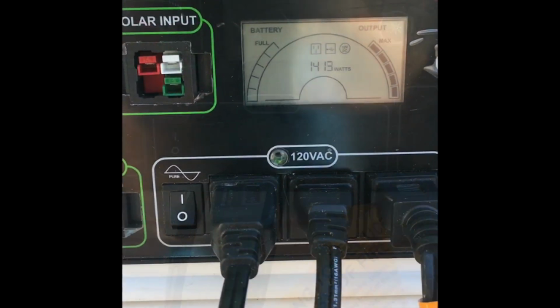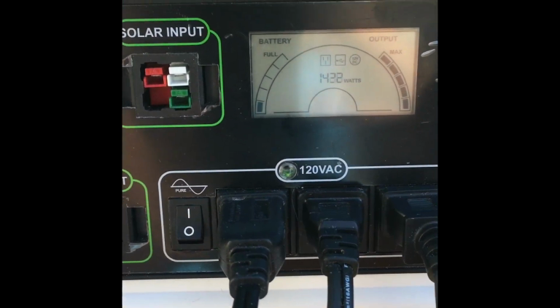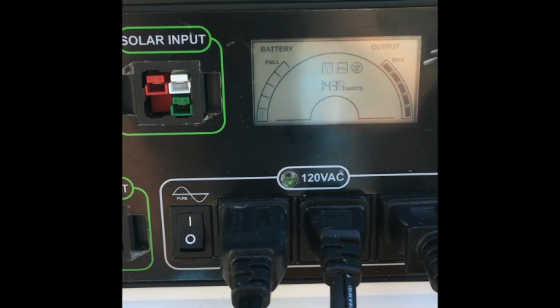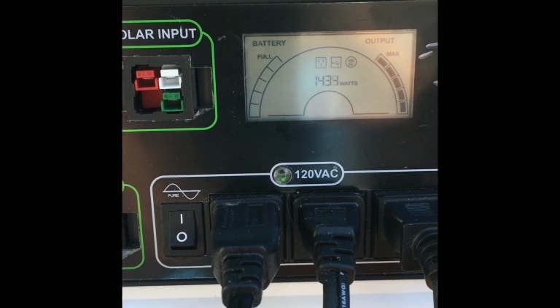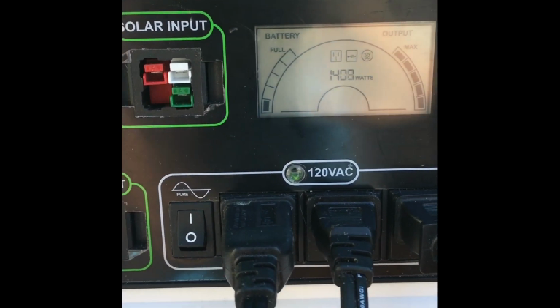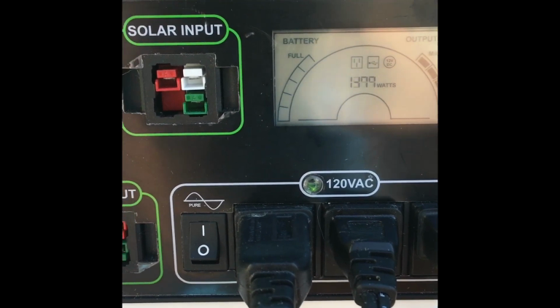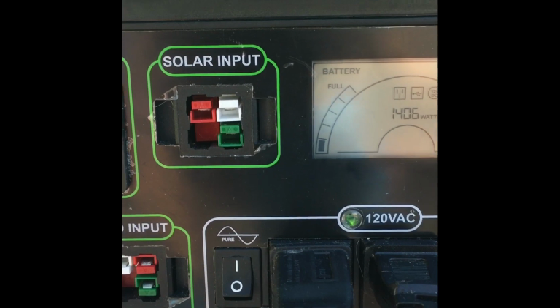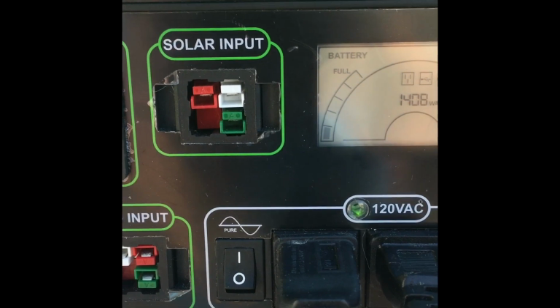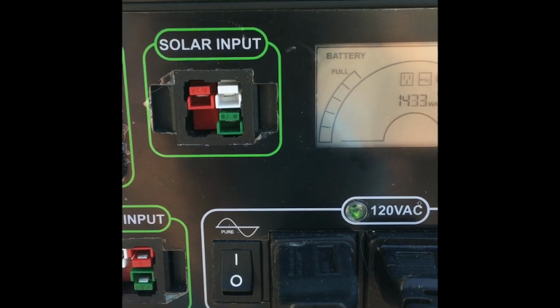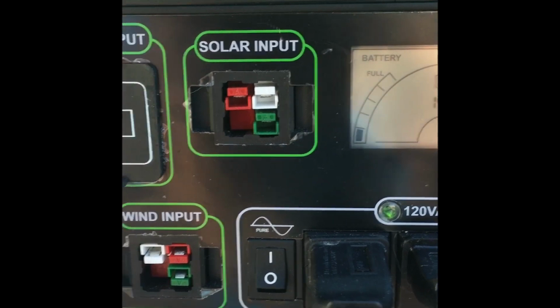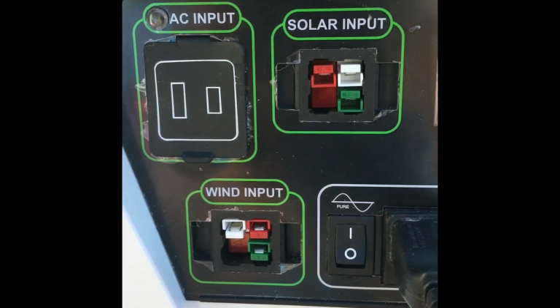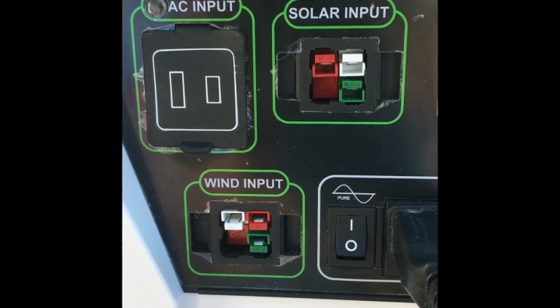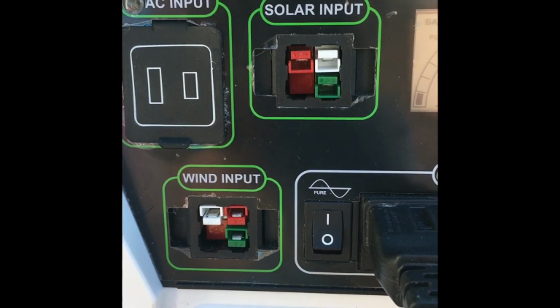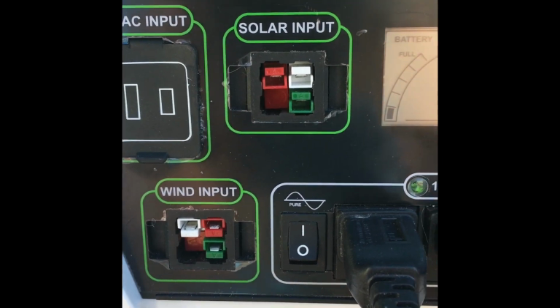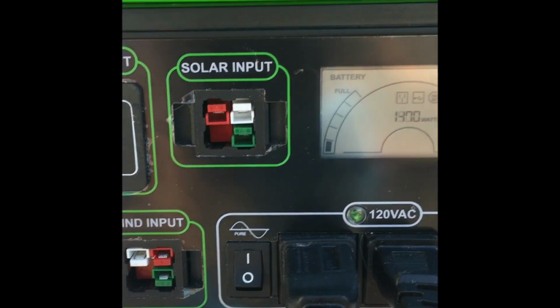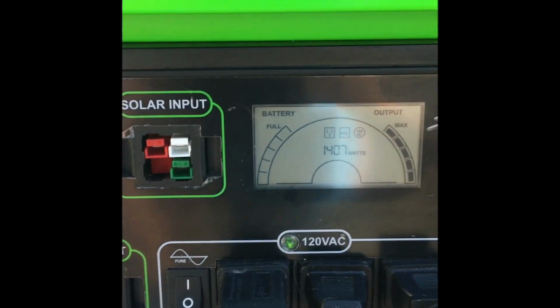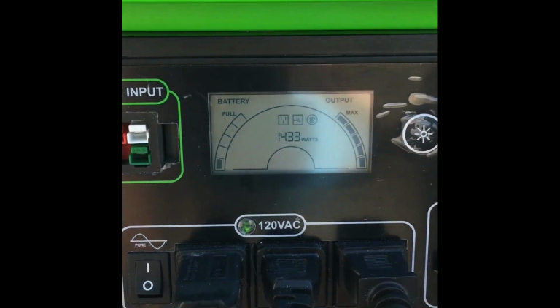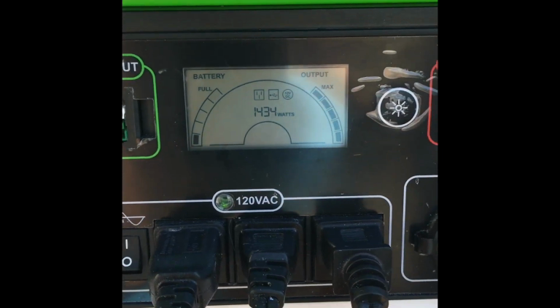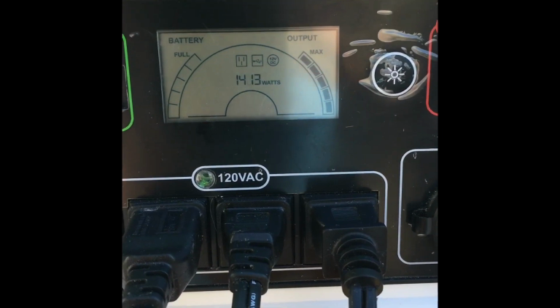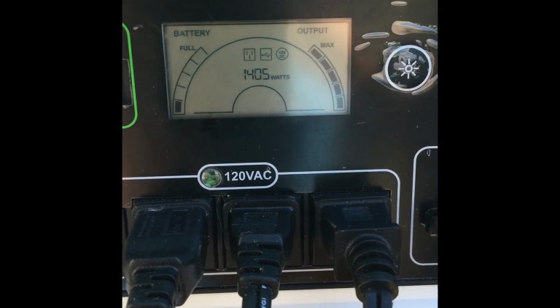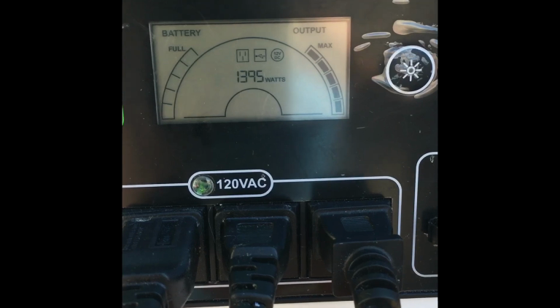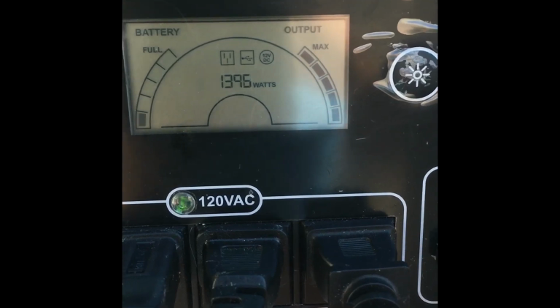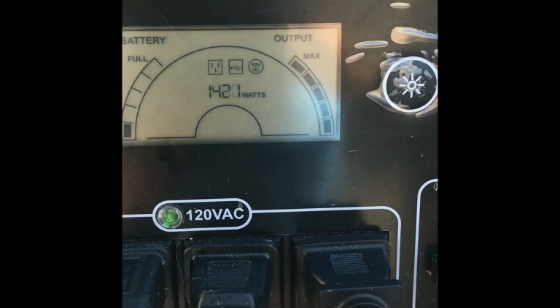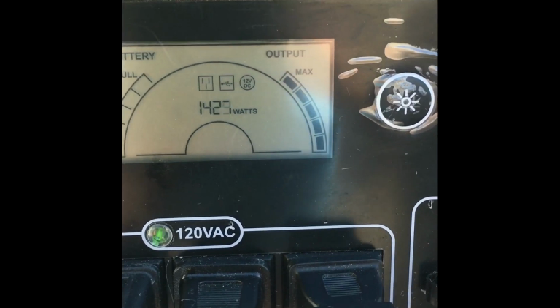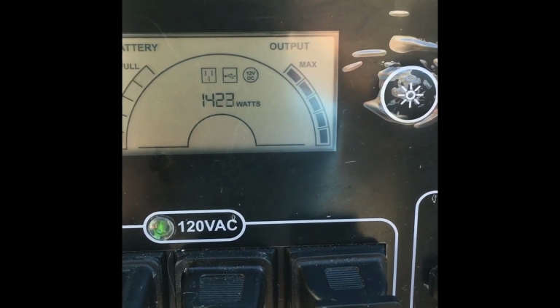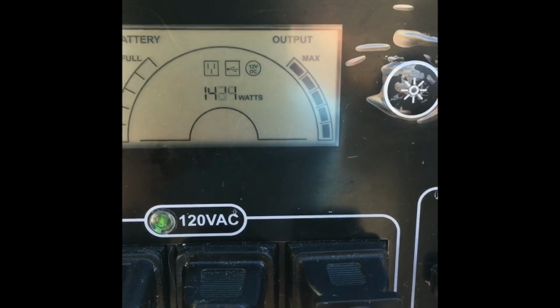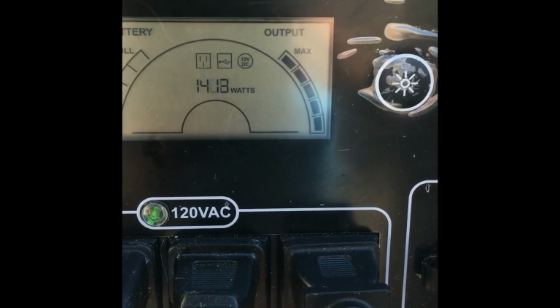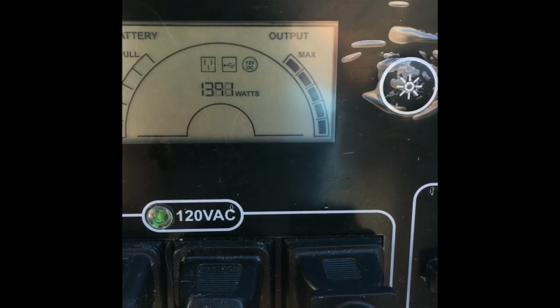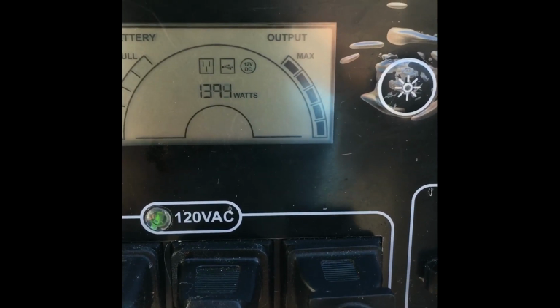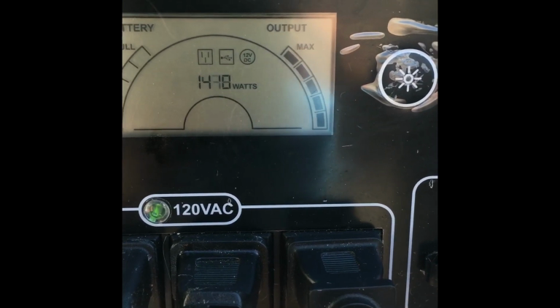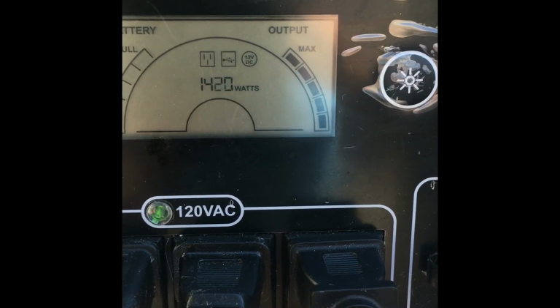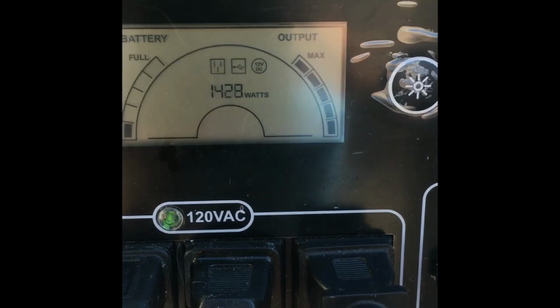I just wanted to show you that without any solar power or wind power going into the energy generator, we're running about 1400 watts.